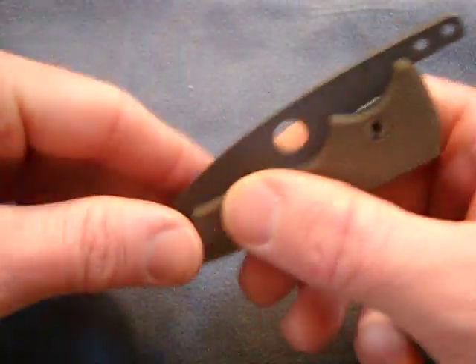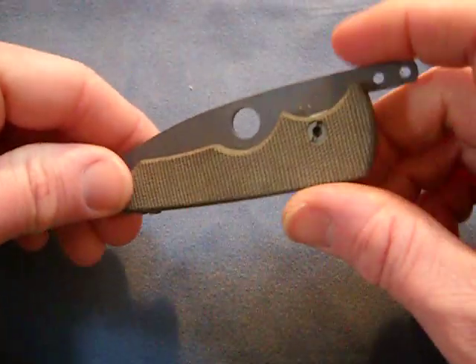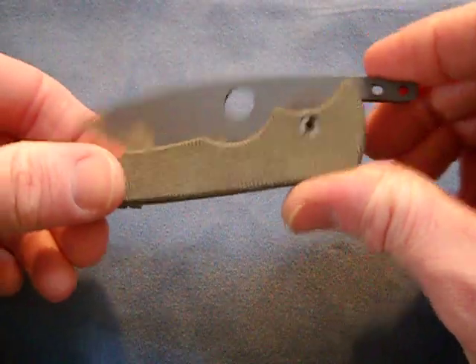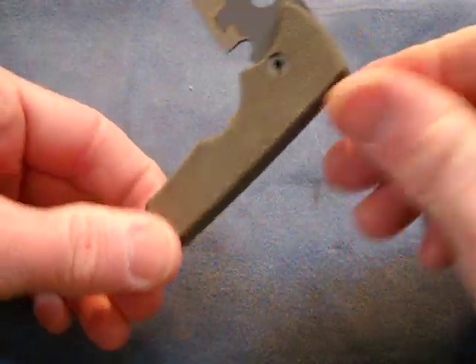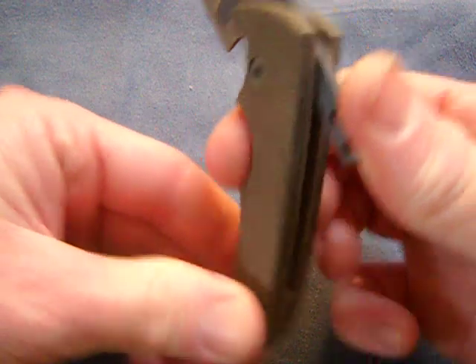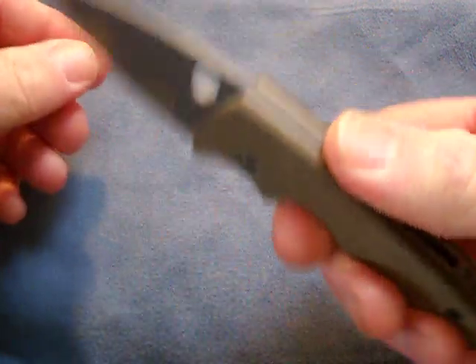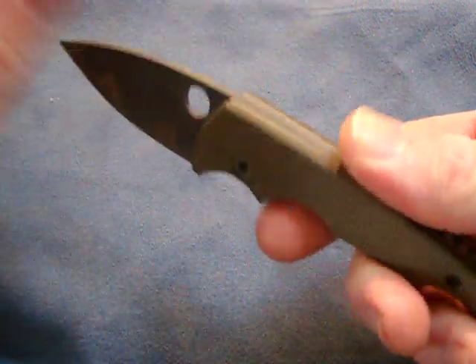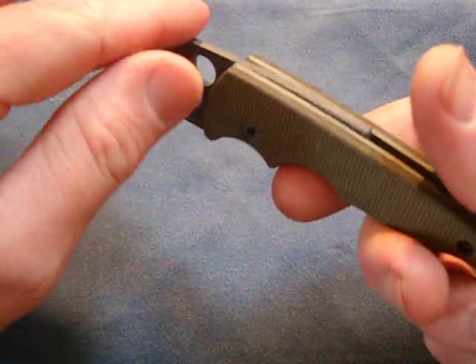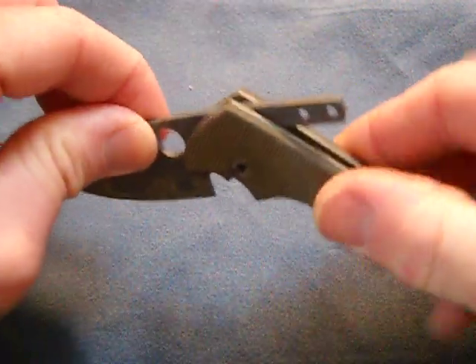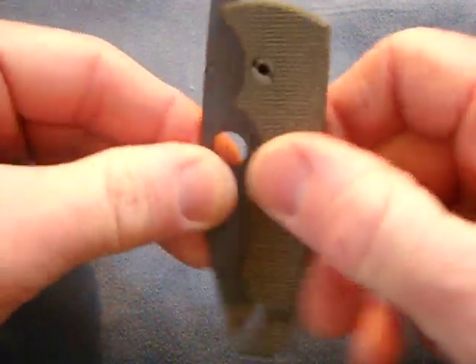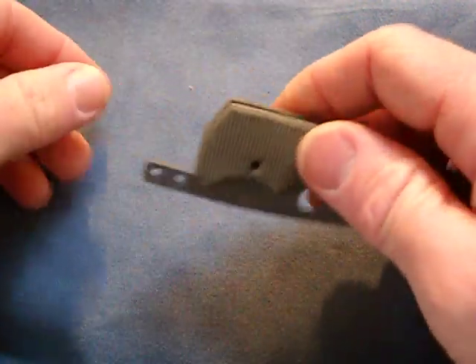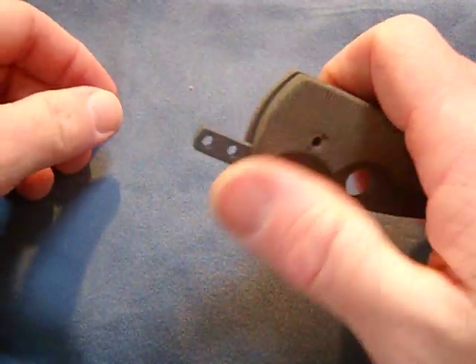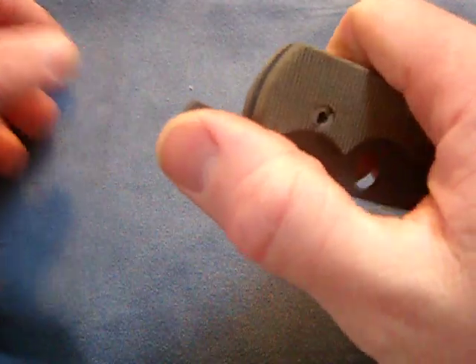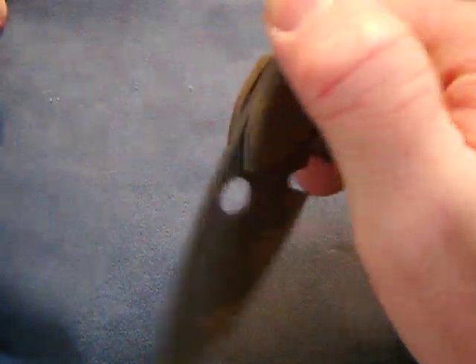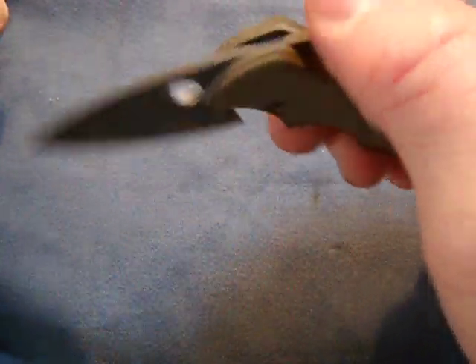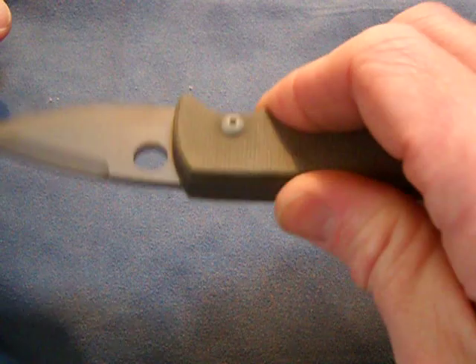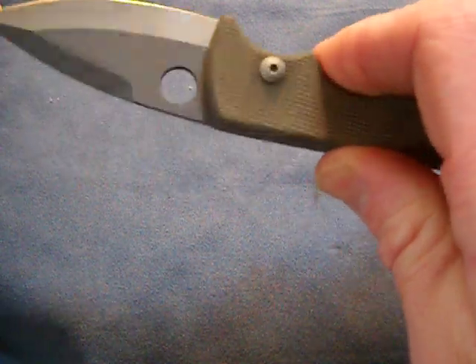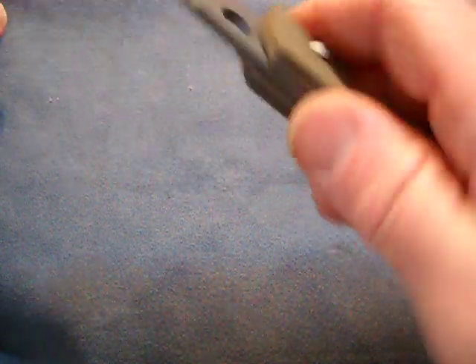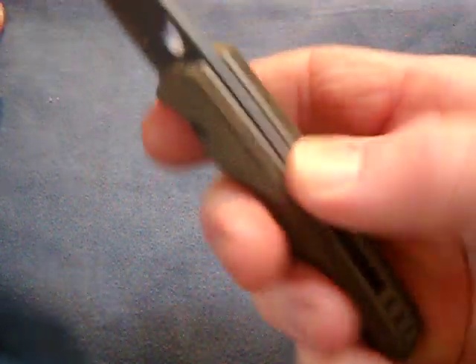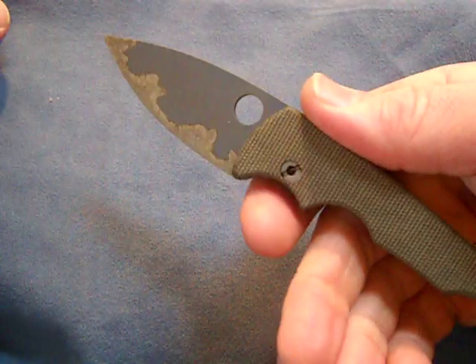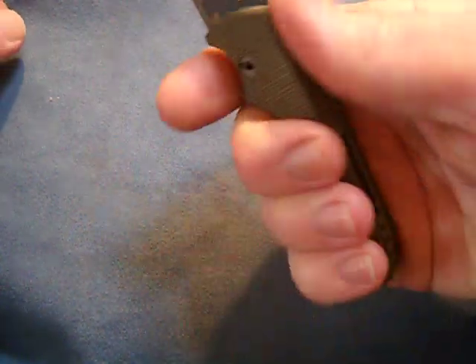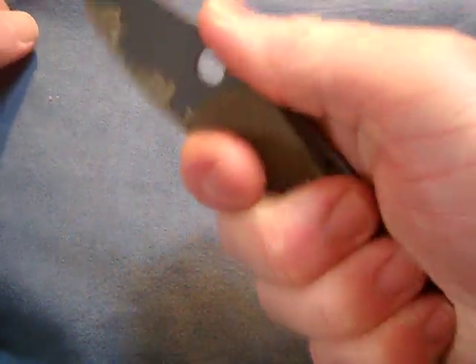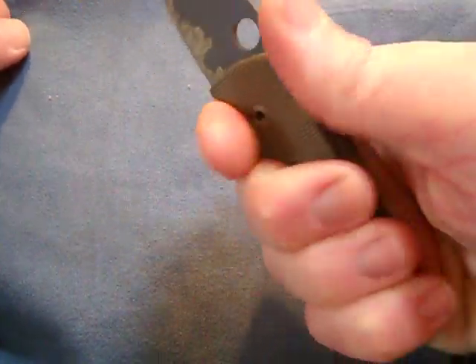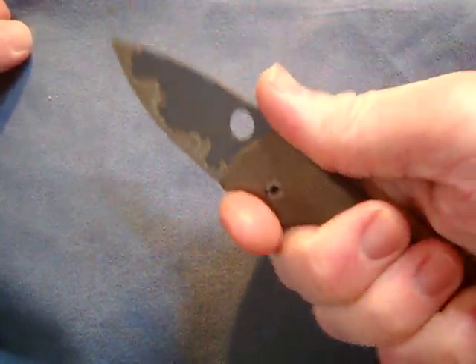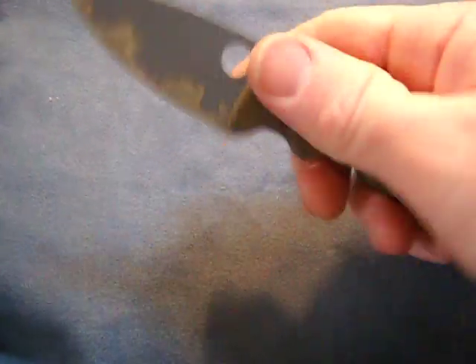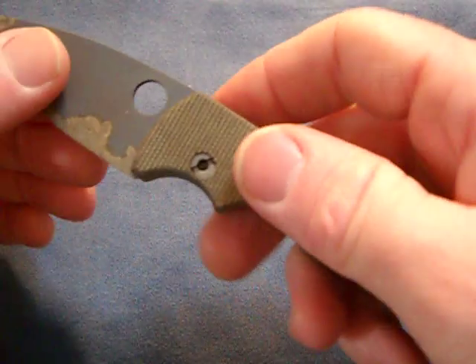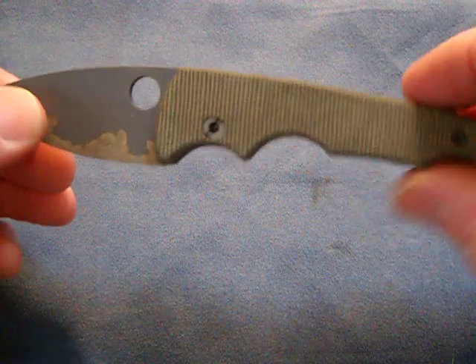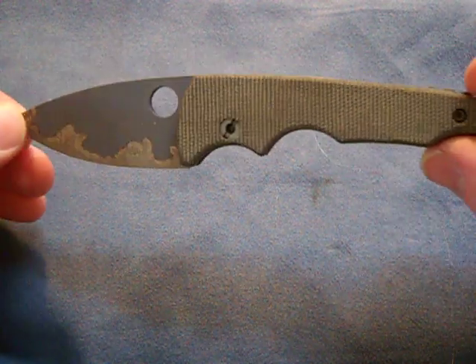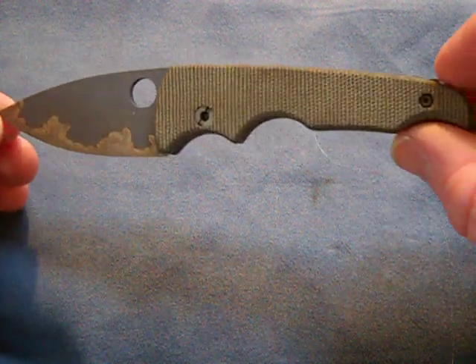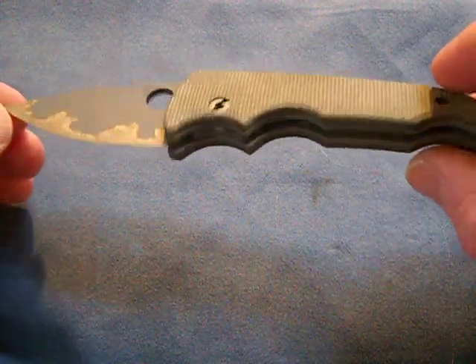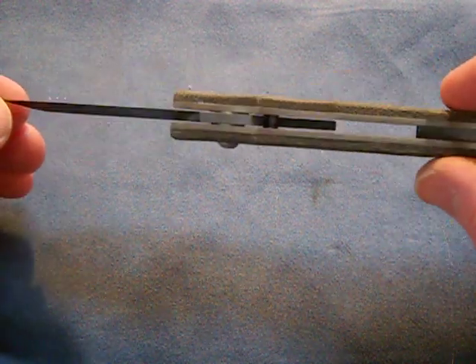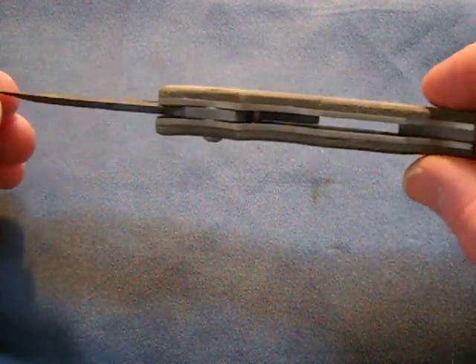I just want to say thanks, Mike, for doing this for everybody on the forums — that's really totally solid, love you. And if you guys are into friction folders or titanium-bladed knives, and you can get one of these, definitely do it. Great knife — I'll just leave you with some shots here.